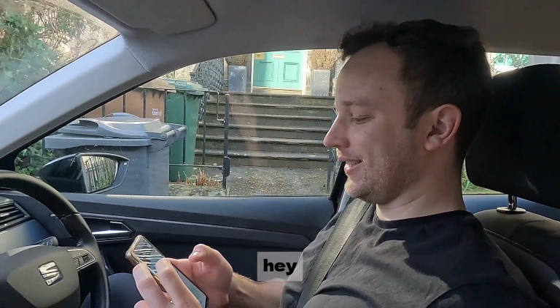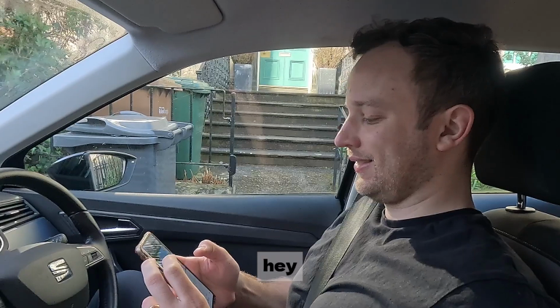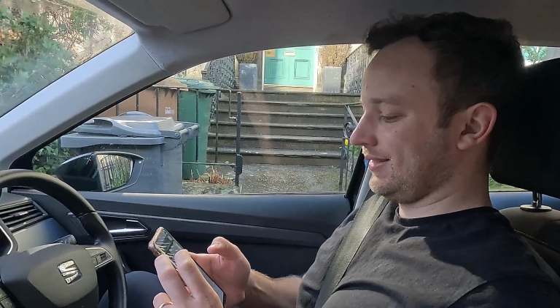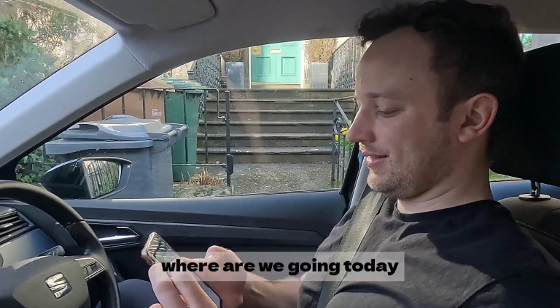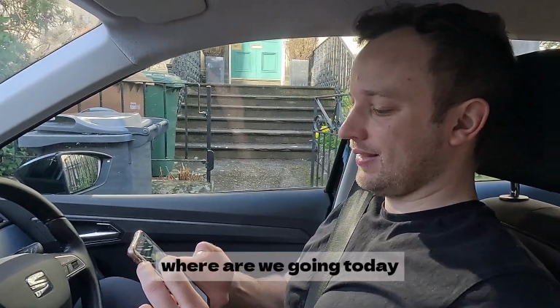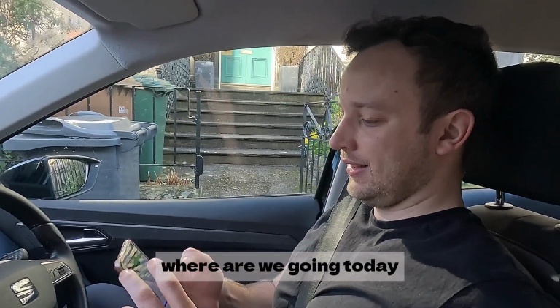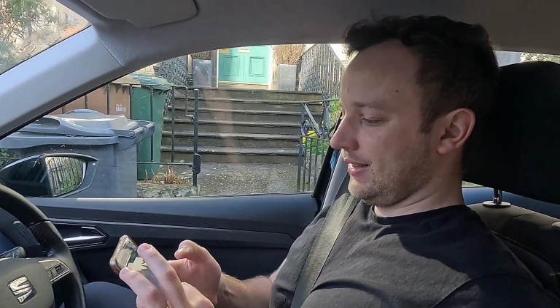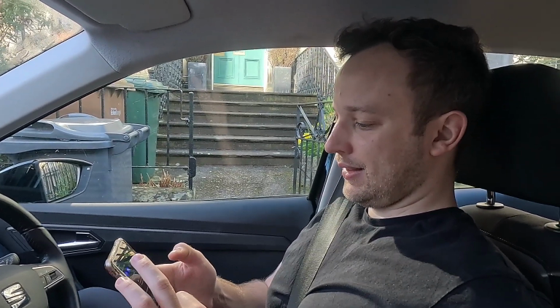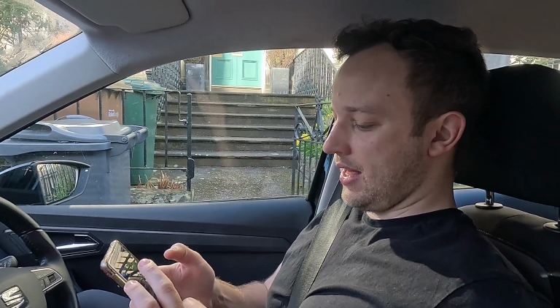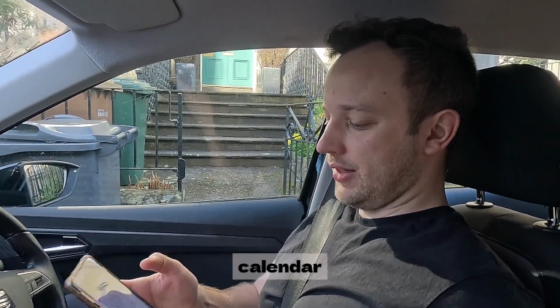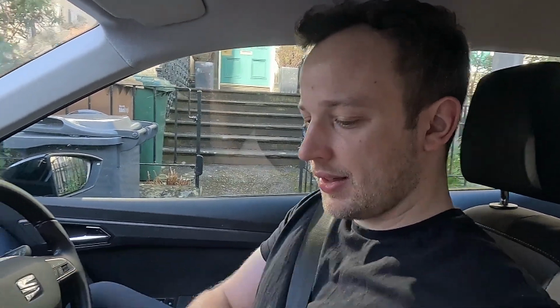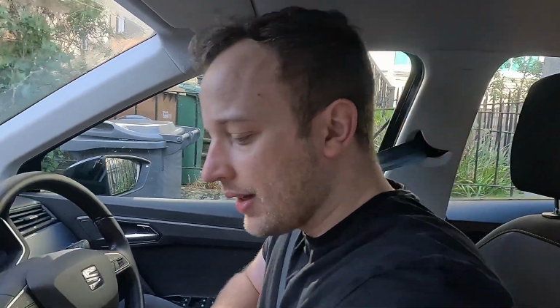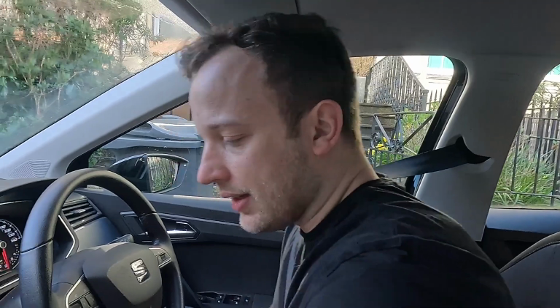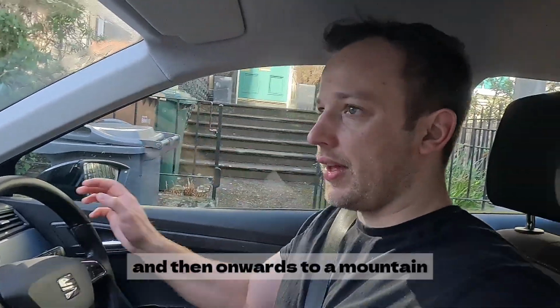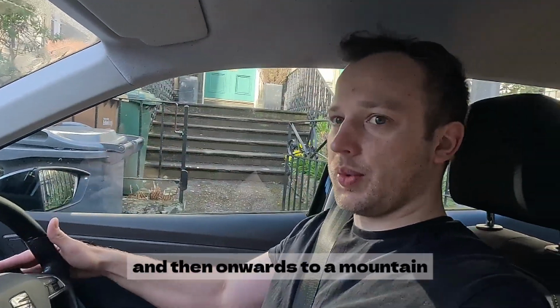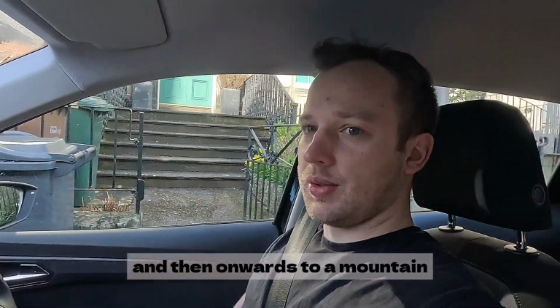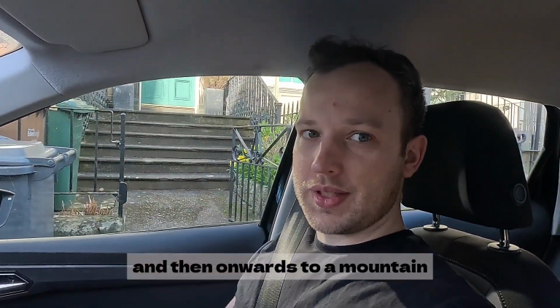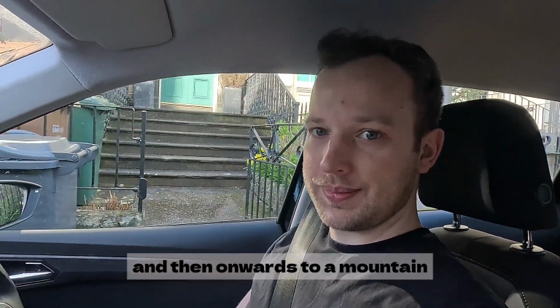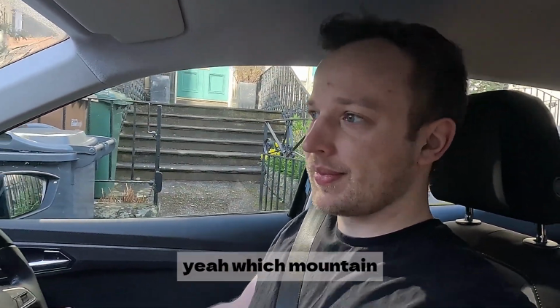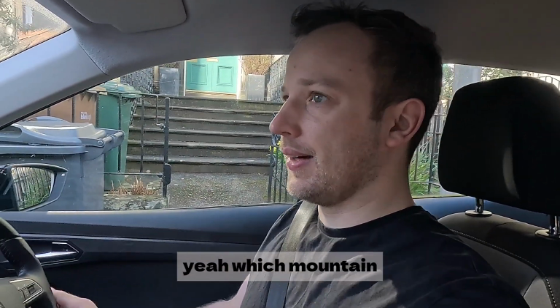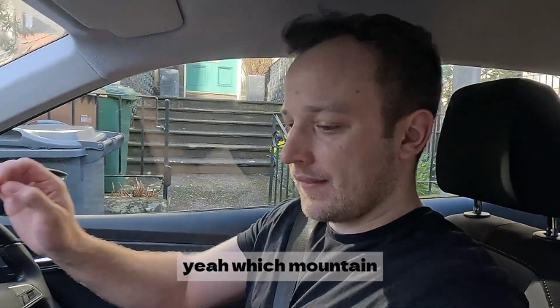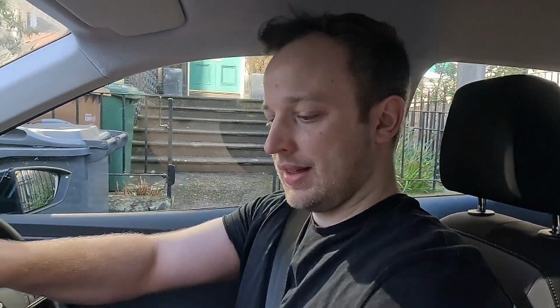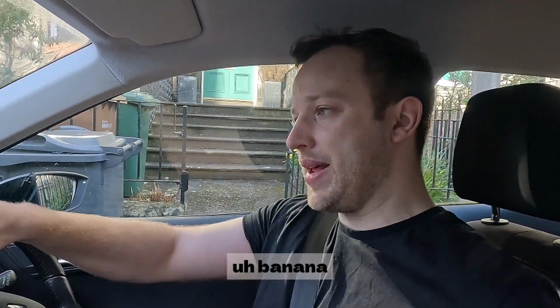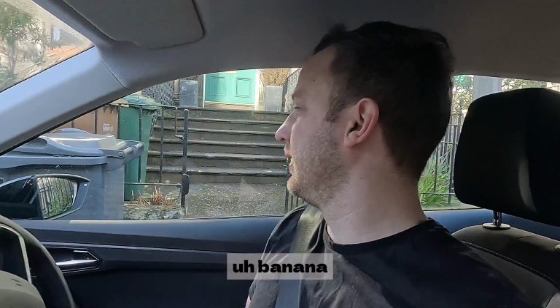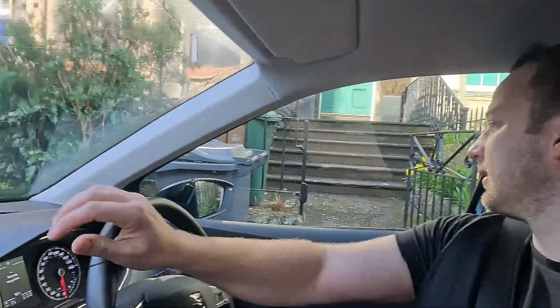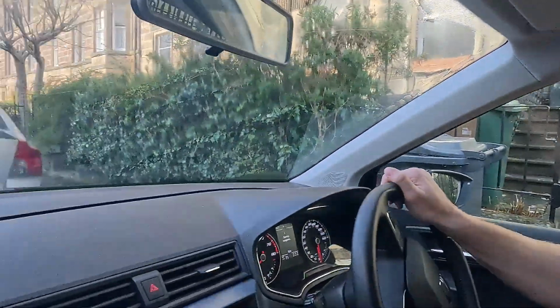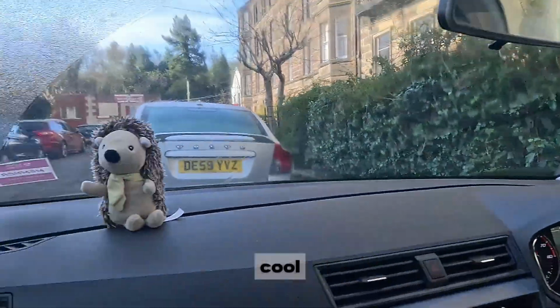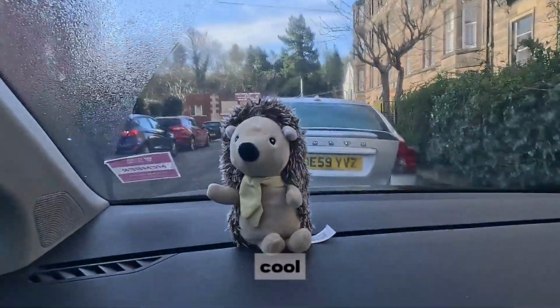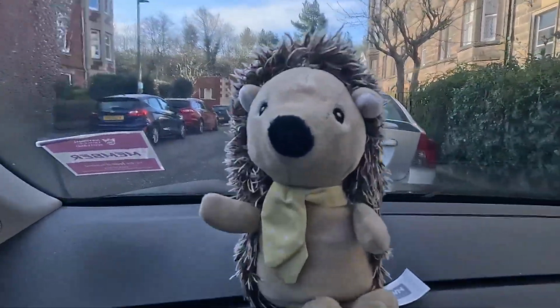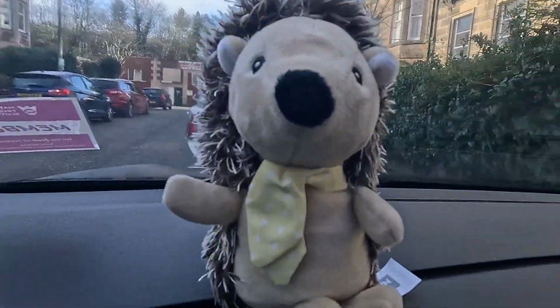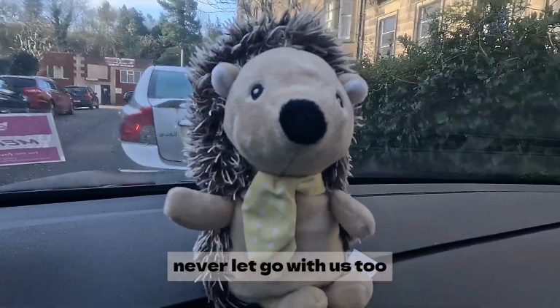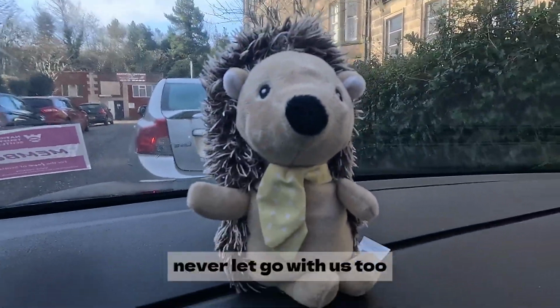Hey! Where are we going today? Callender, and then onwards to a mountain — Benan. Cool! Everyone is joining us too.